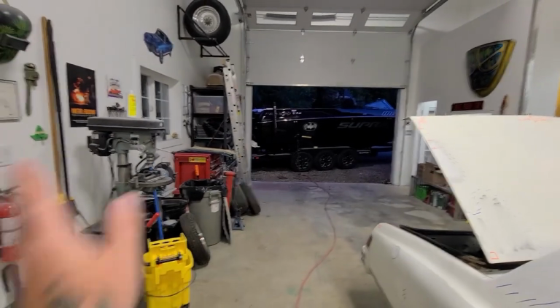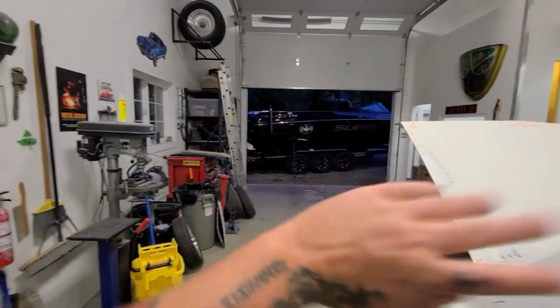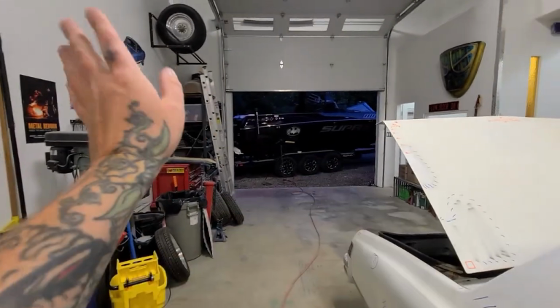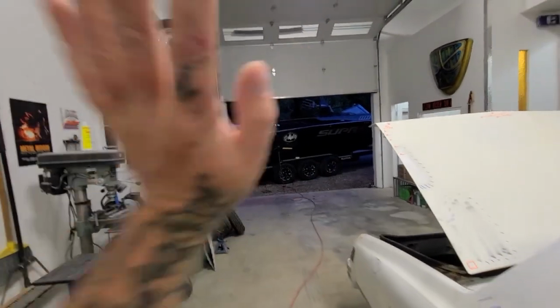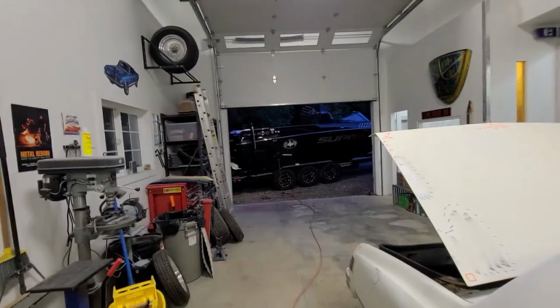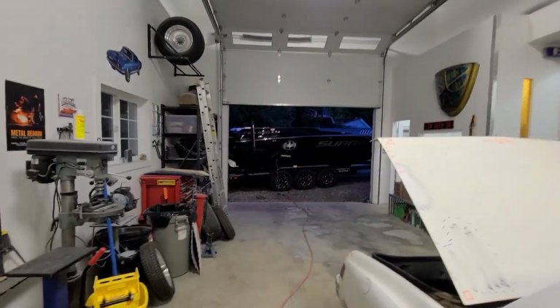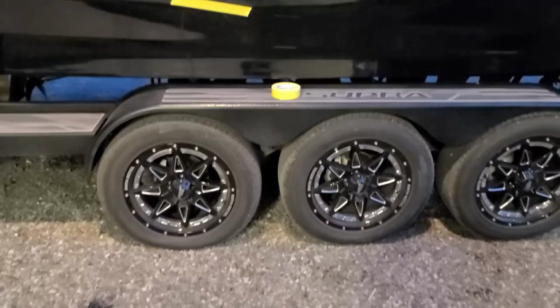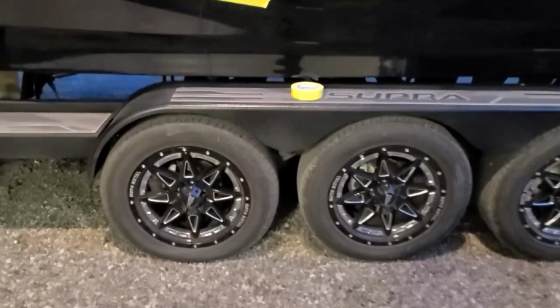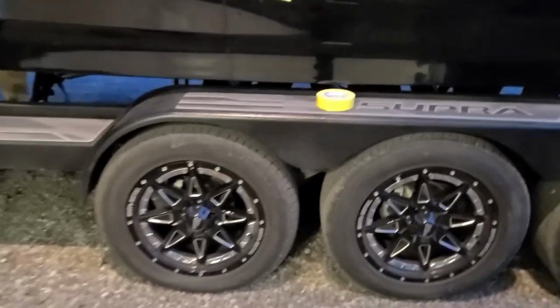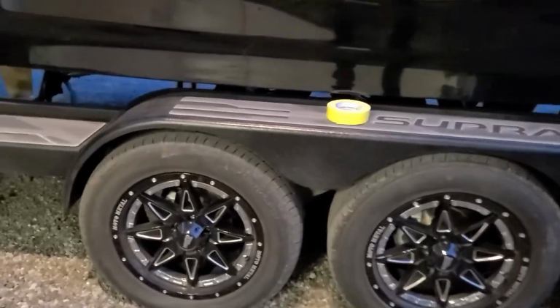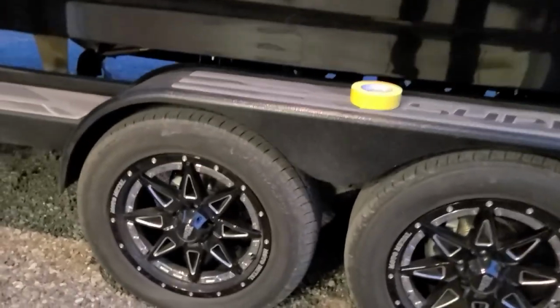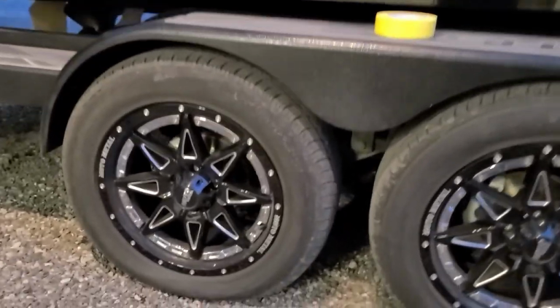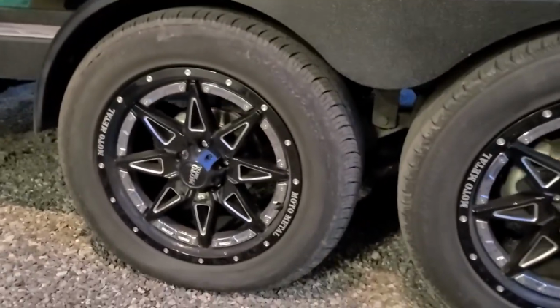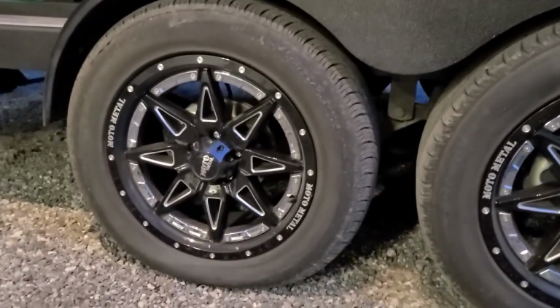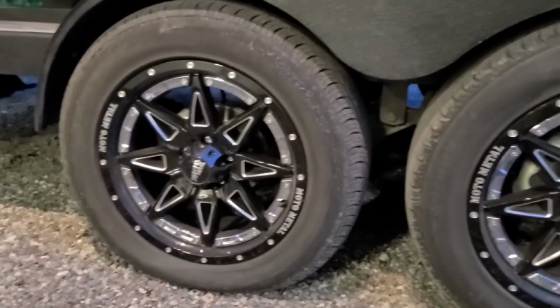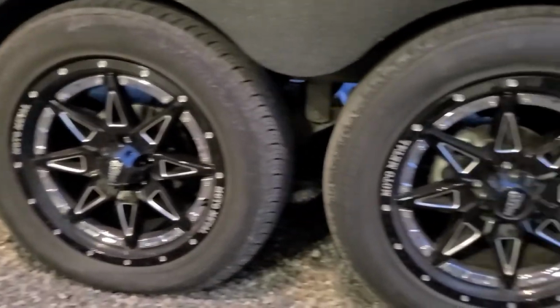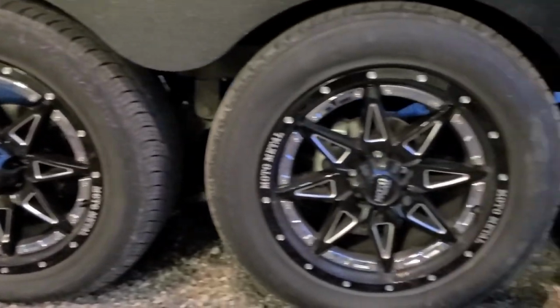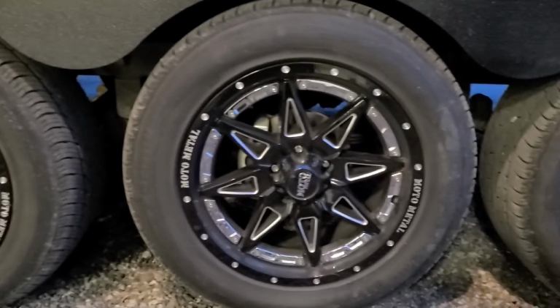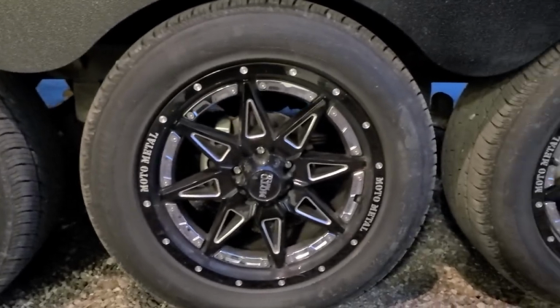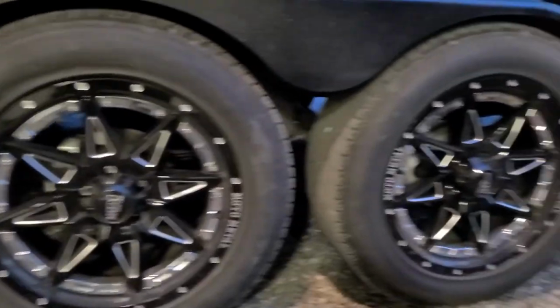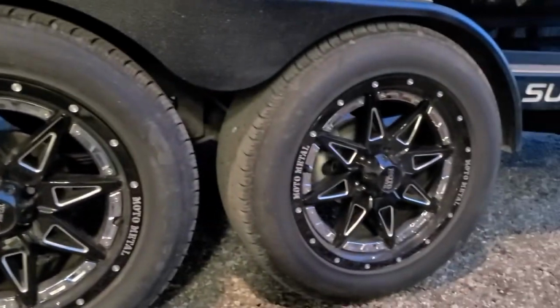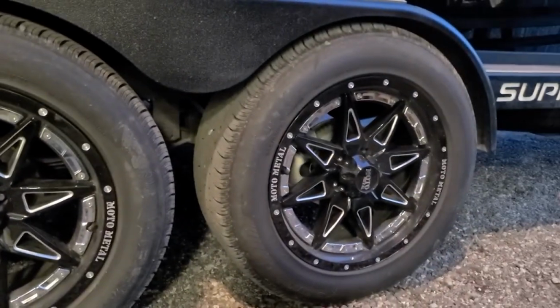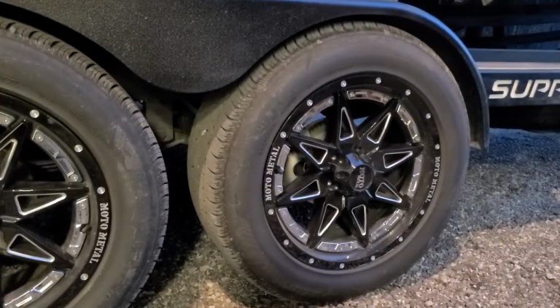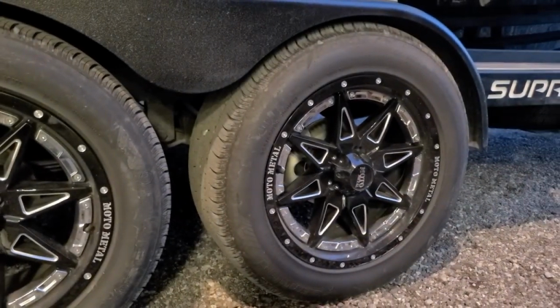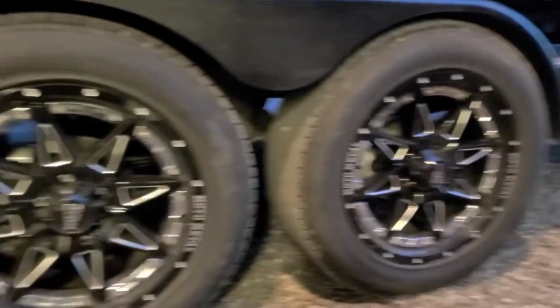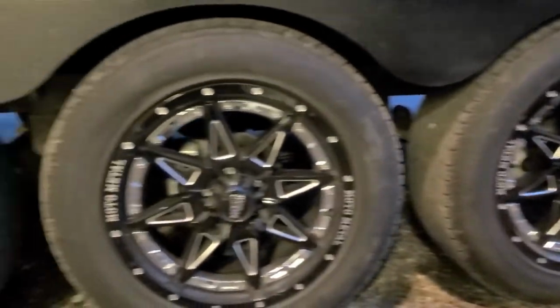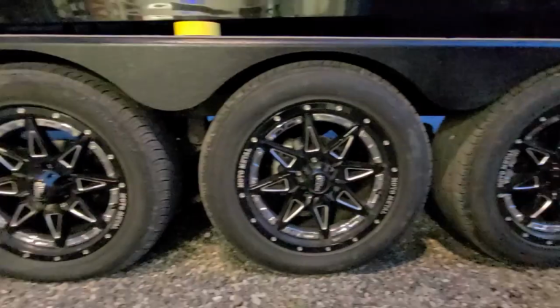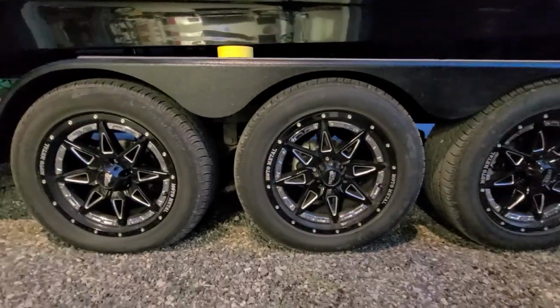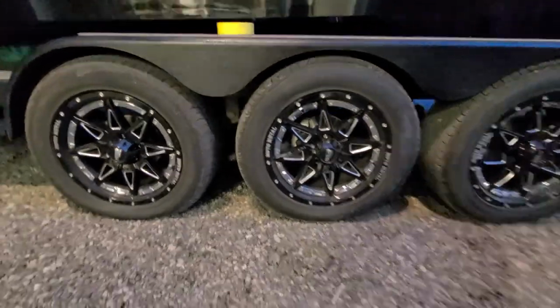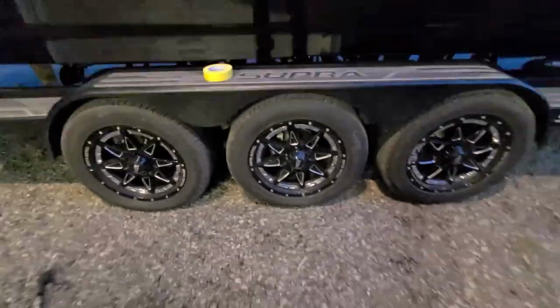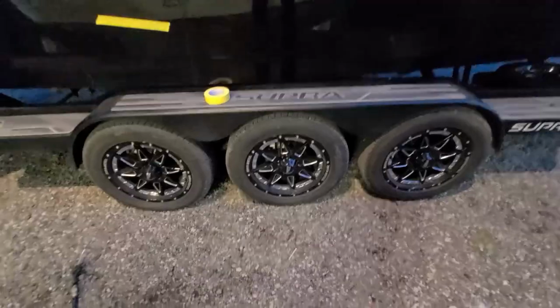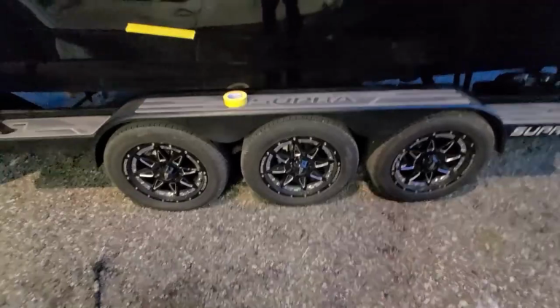I just noticed — check this out — triple disc brakes on both sides. That's pretty cool.